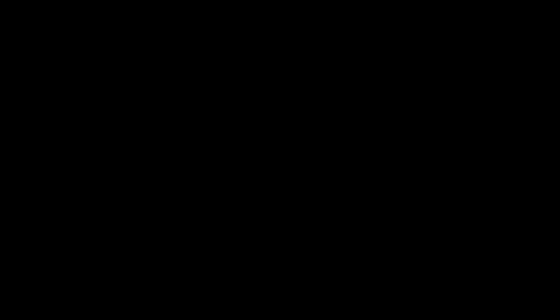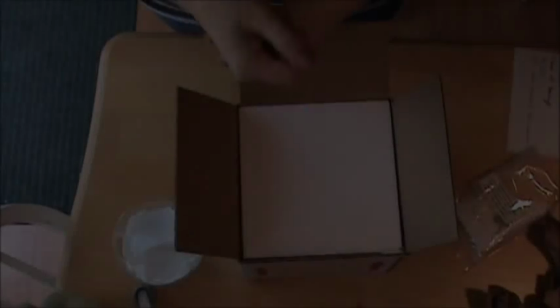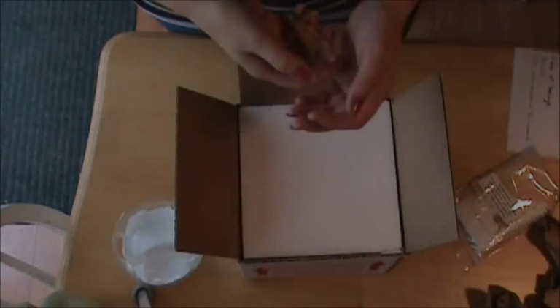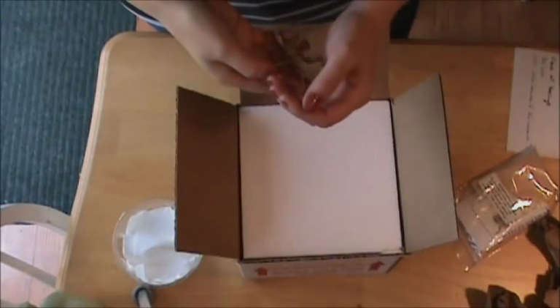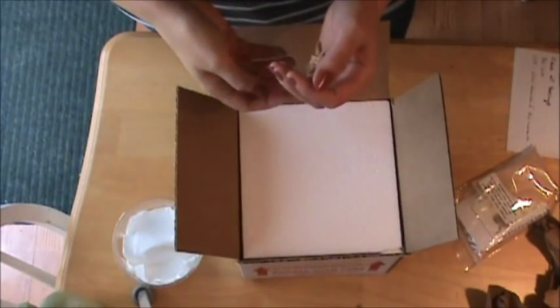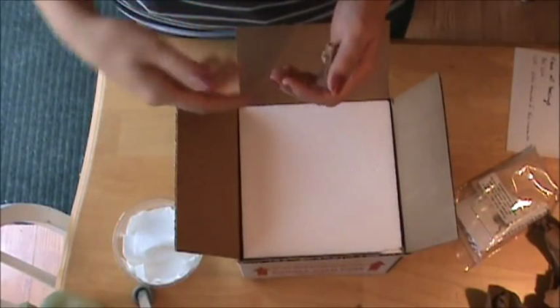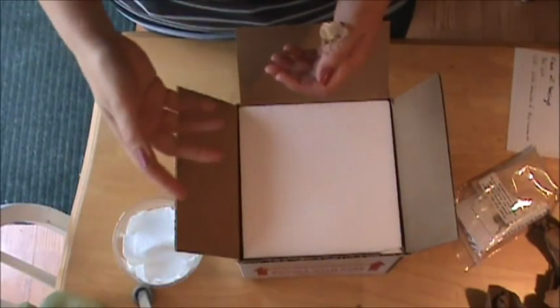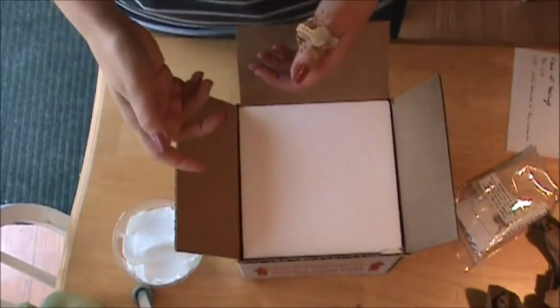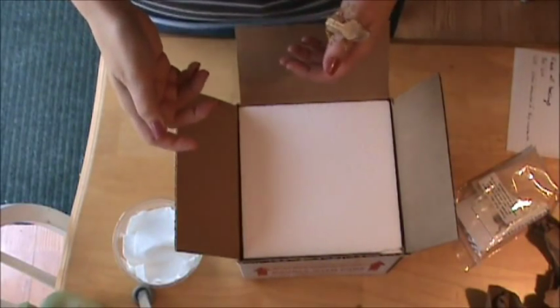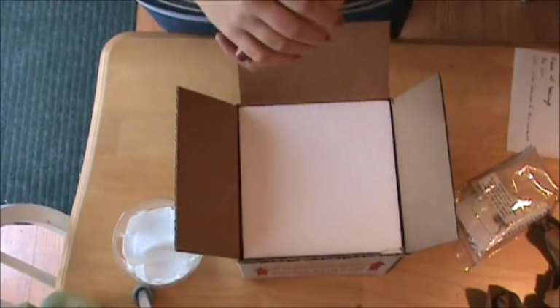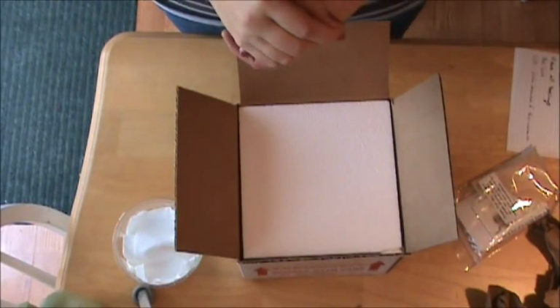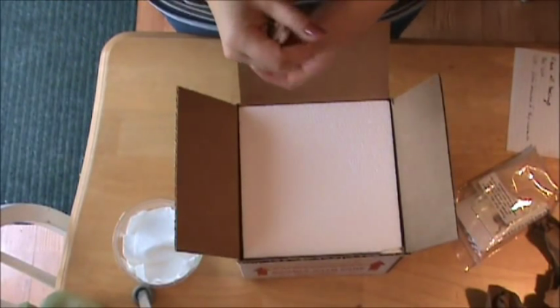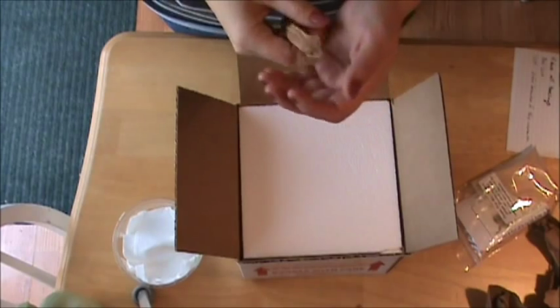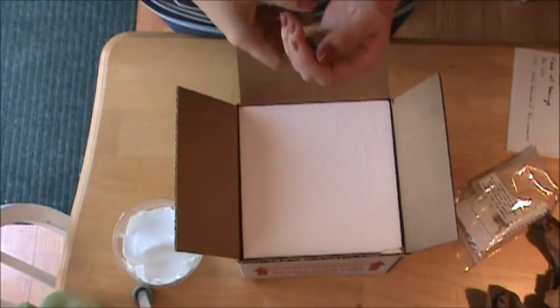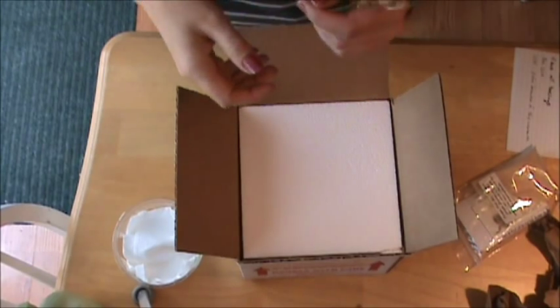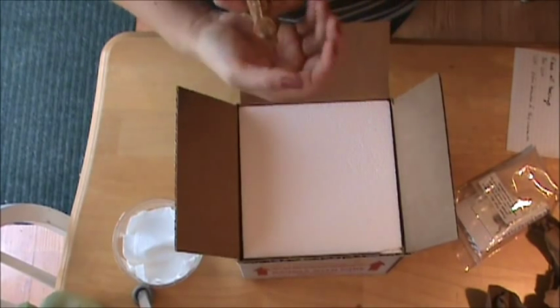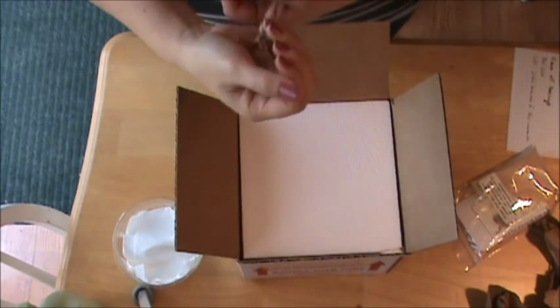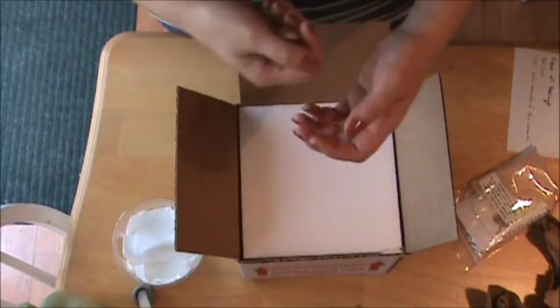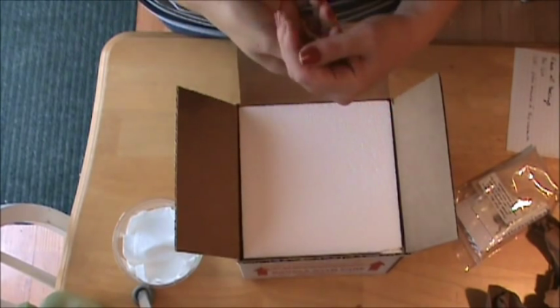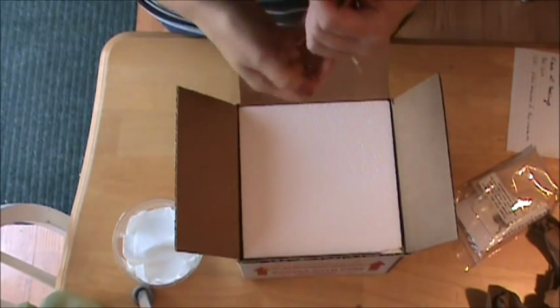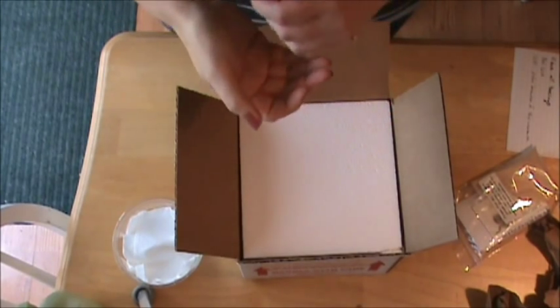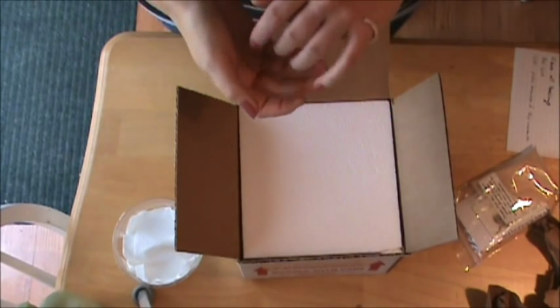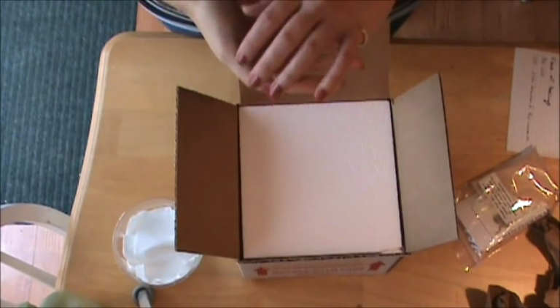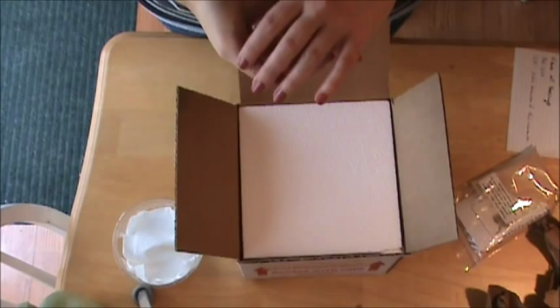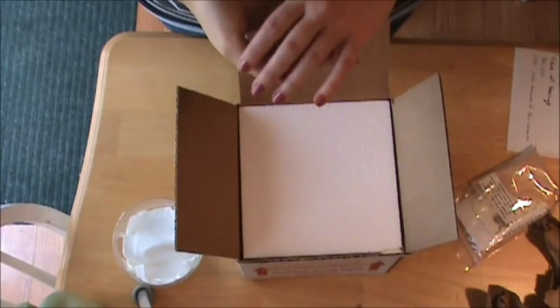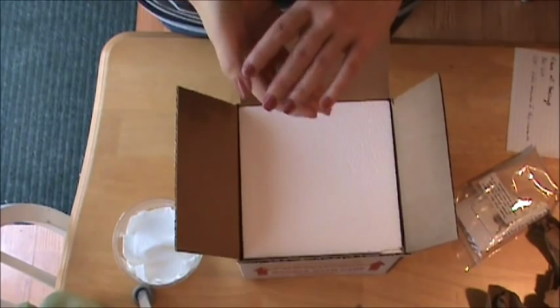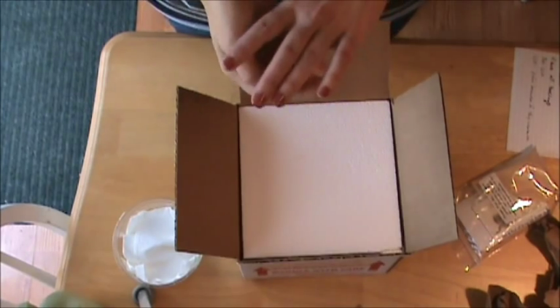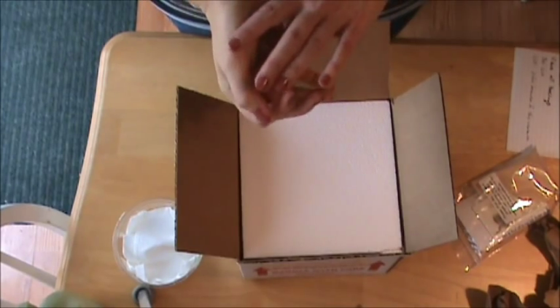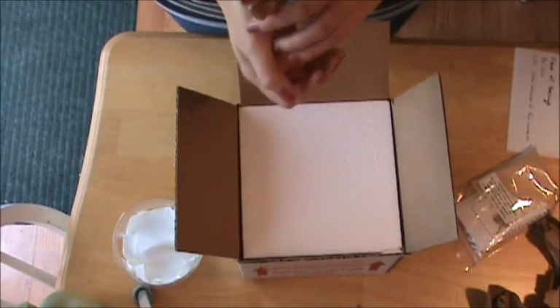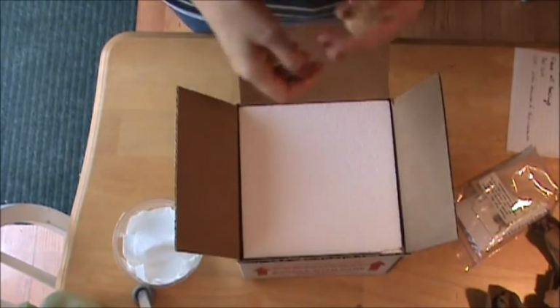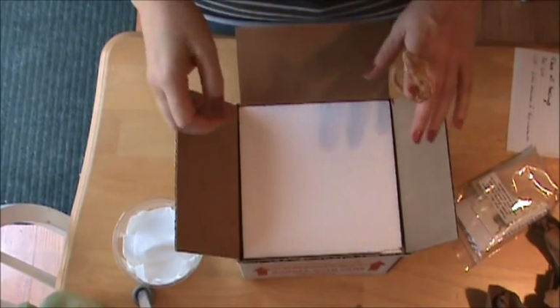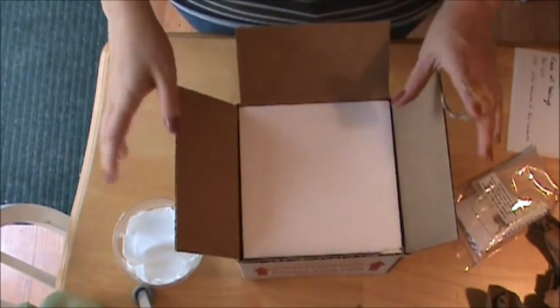I wanted to go over again a little bit about shipping your geckos. It doesn't have to be a very complicated process and once you do it a few times you pretty much get the swing of things, but it can be kind of intimidating for the first few times you try it.